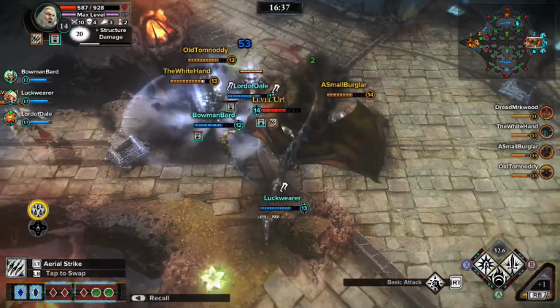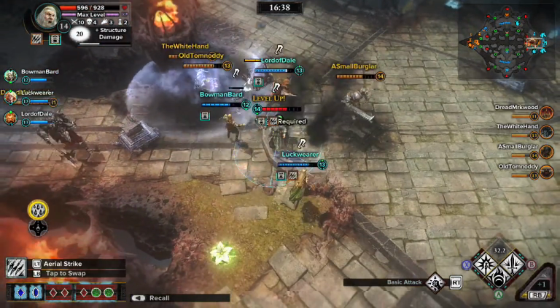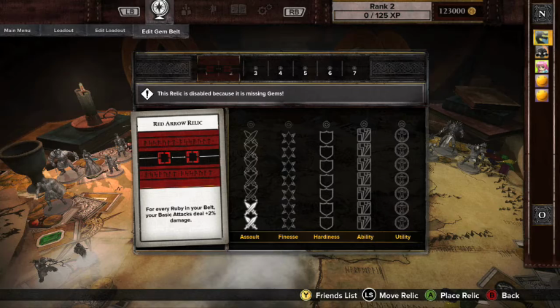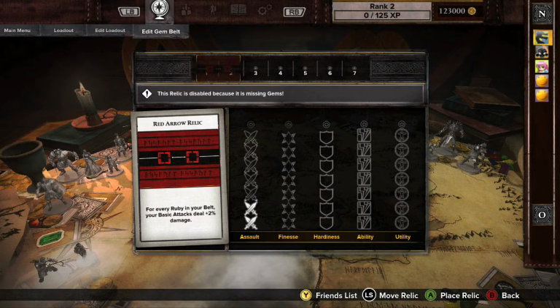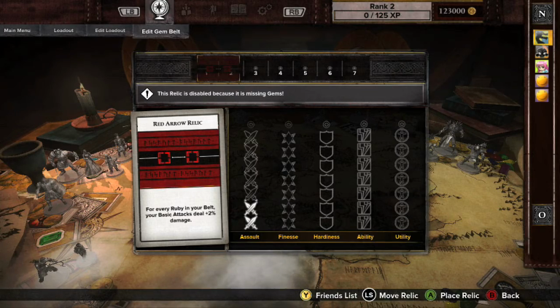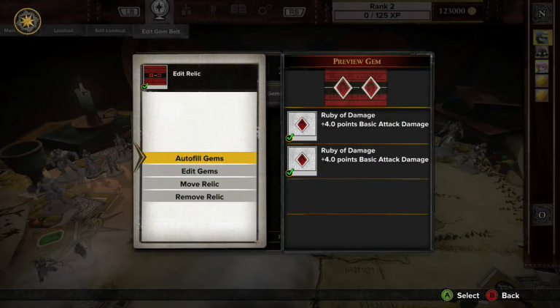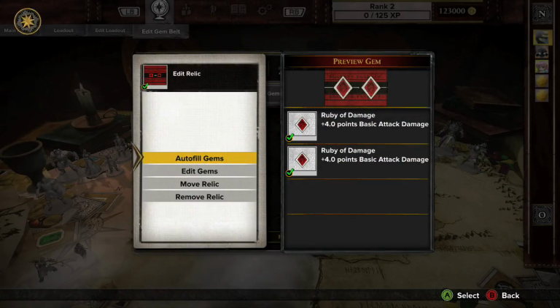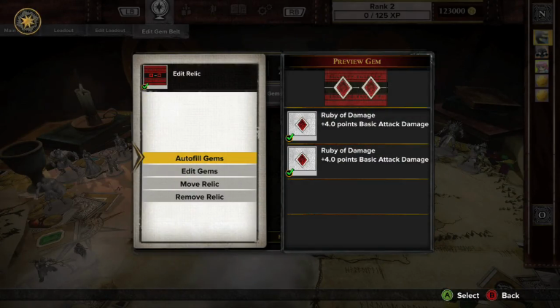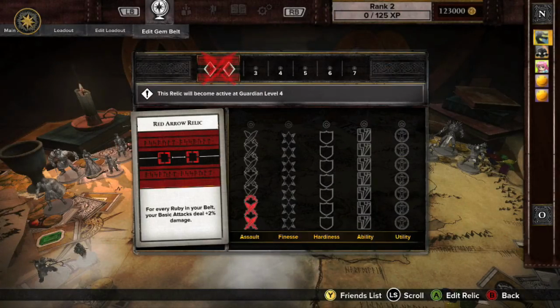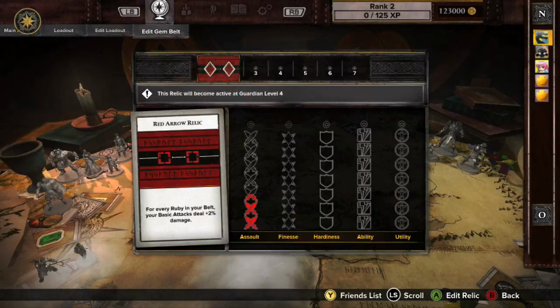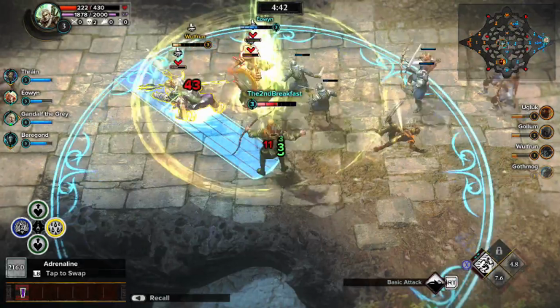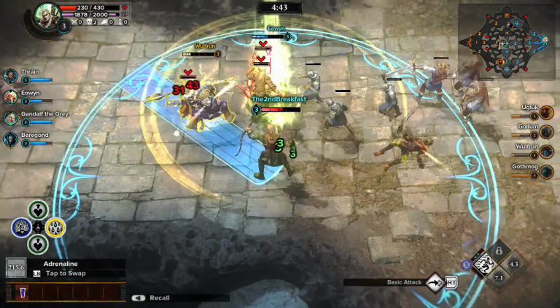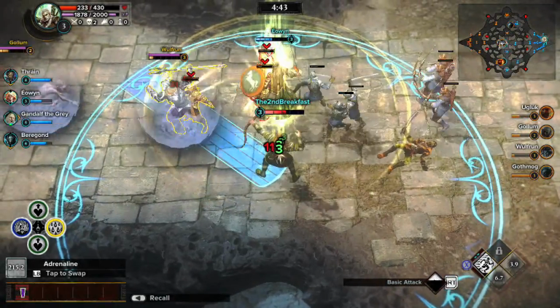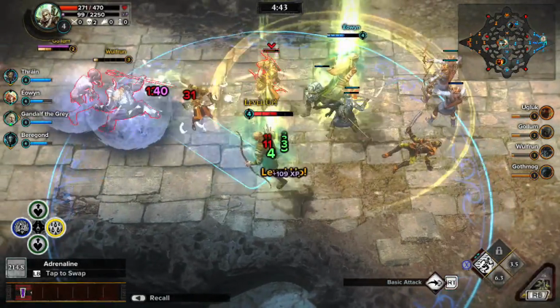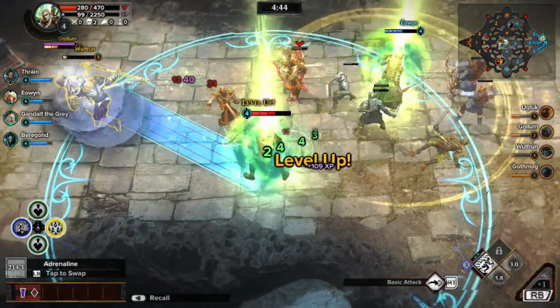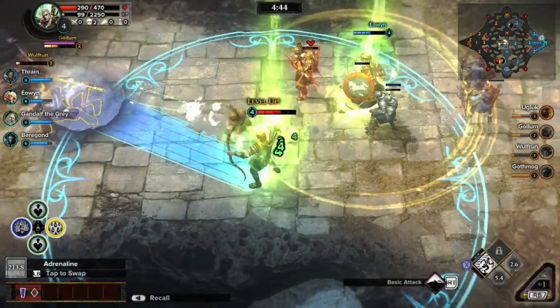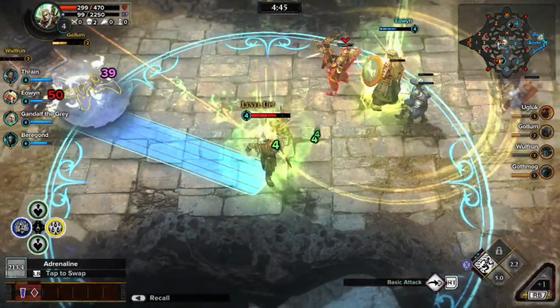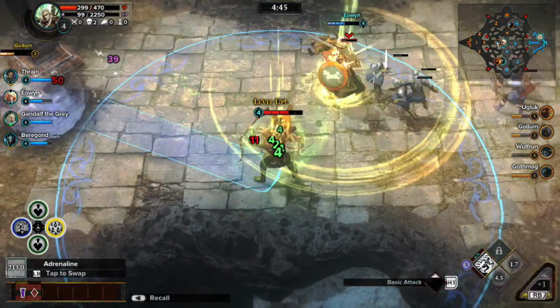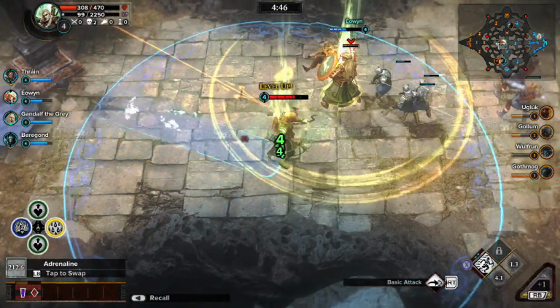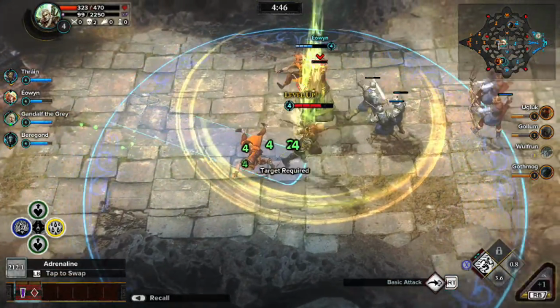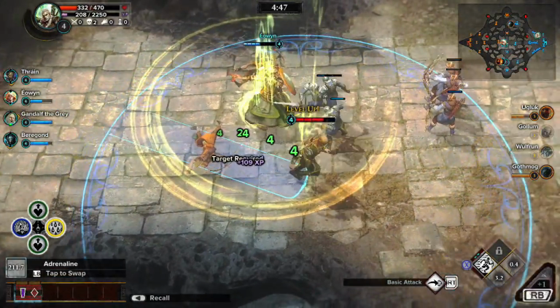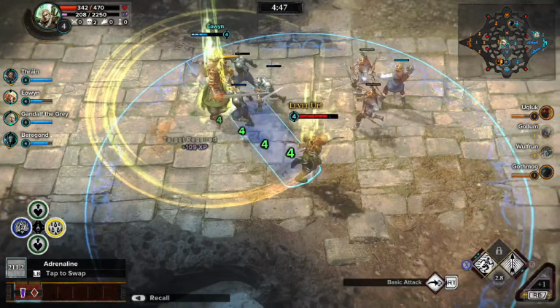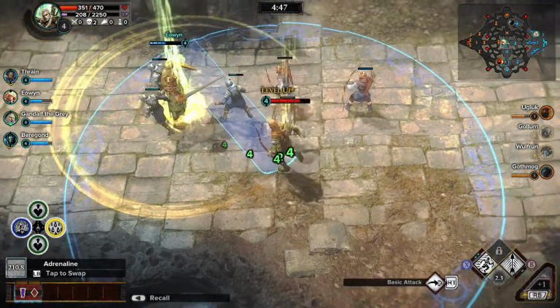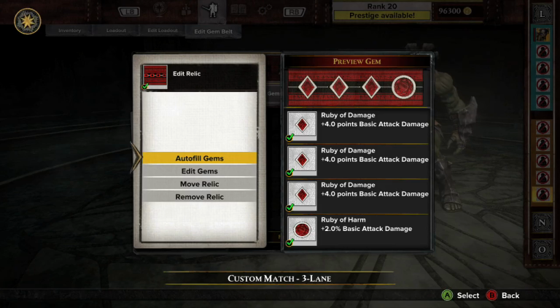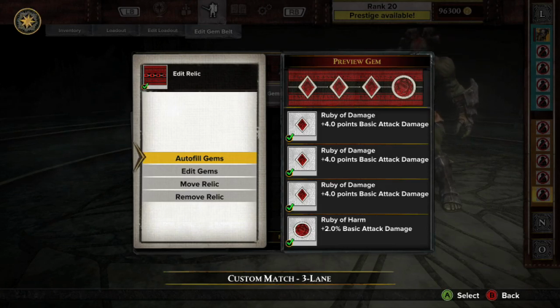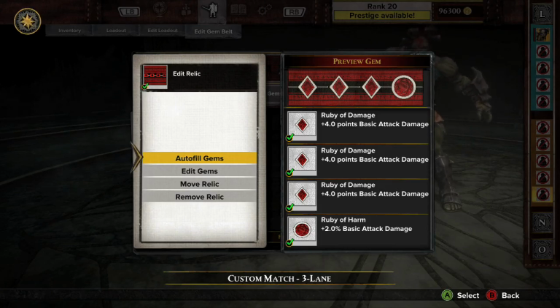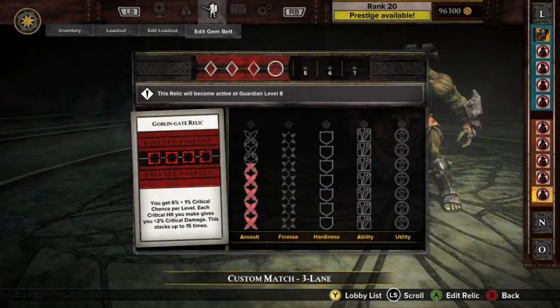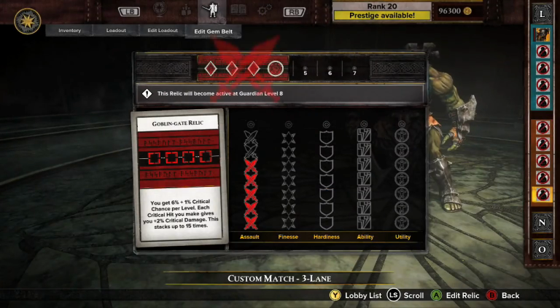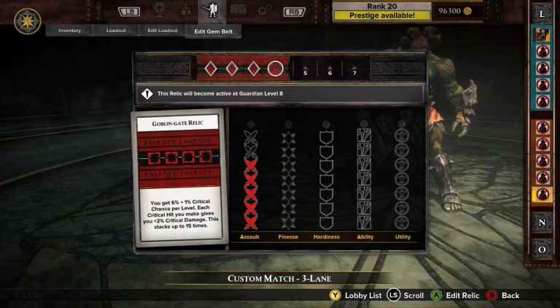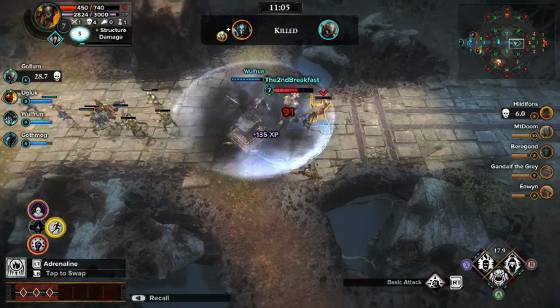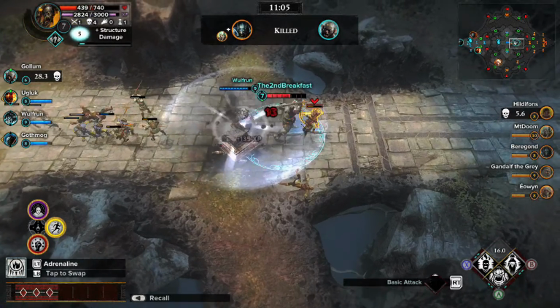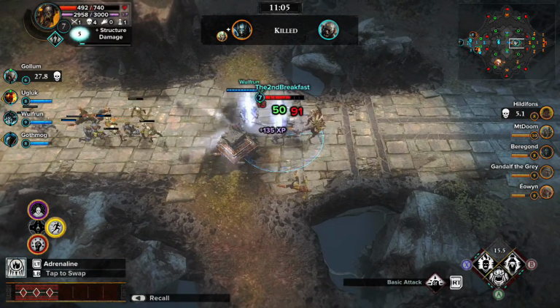For example, a Relic with two slots placed on the left side of the belt becomes active earlier in the game at level four, while a four-slot Relic in the same place won't be active until level eight.